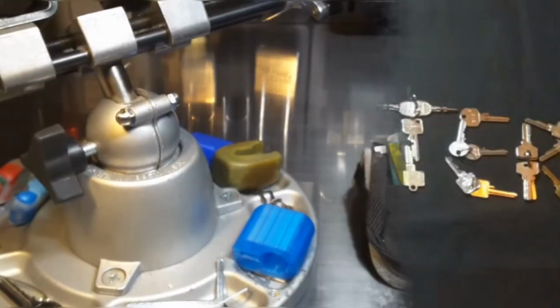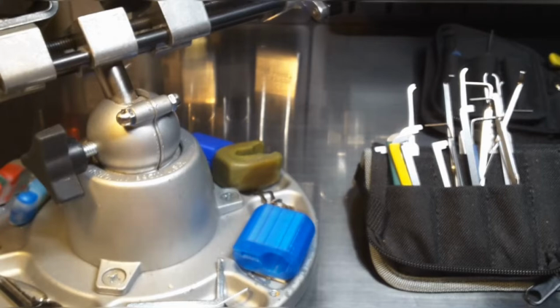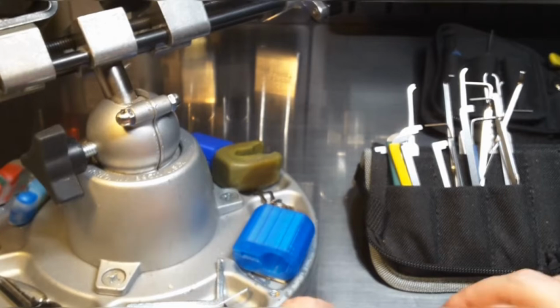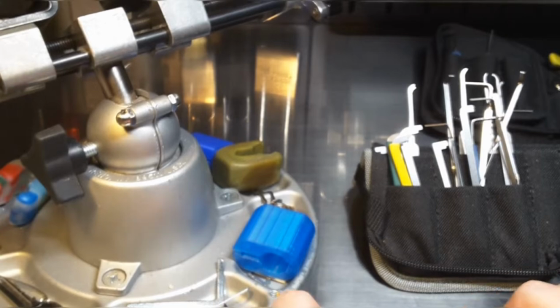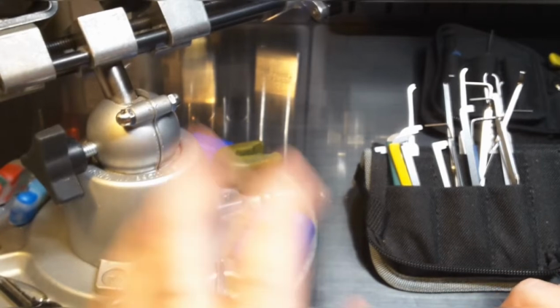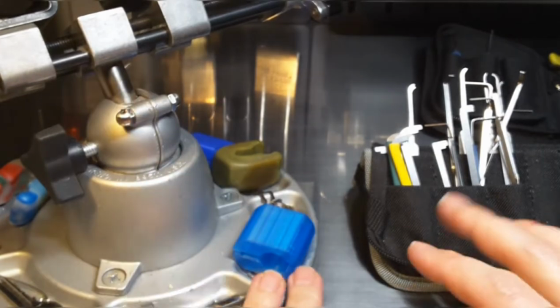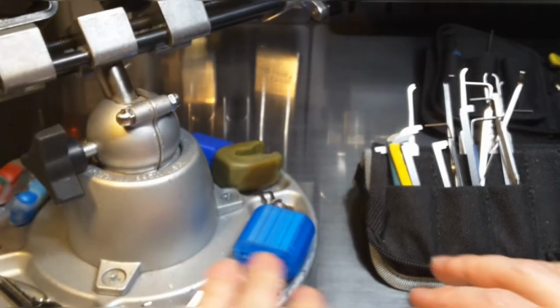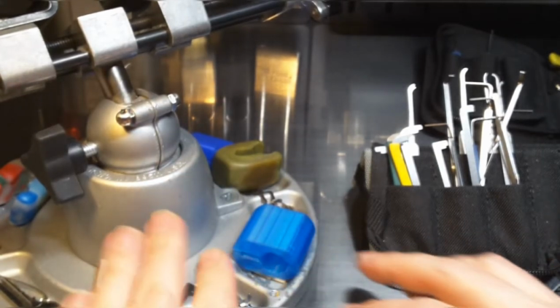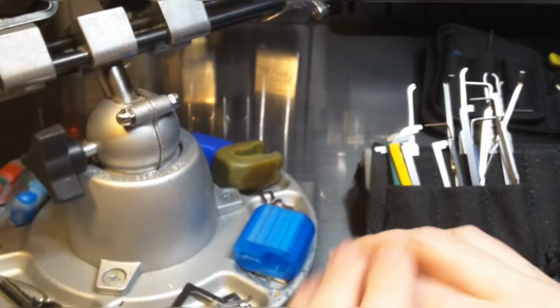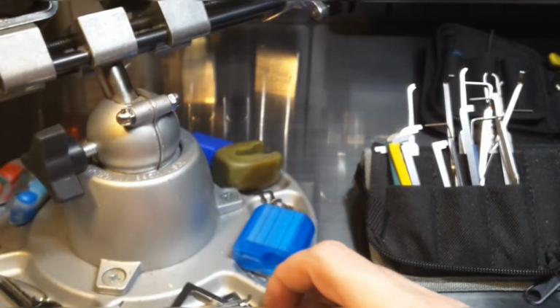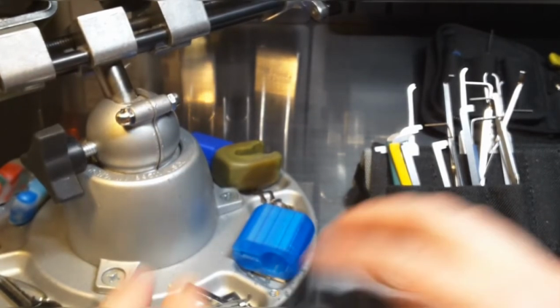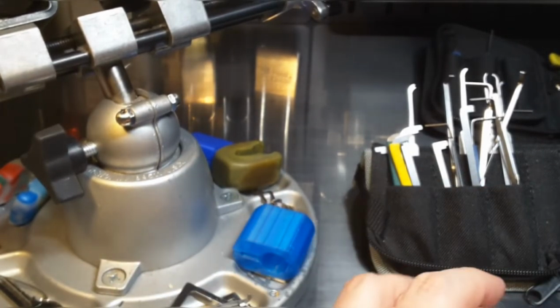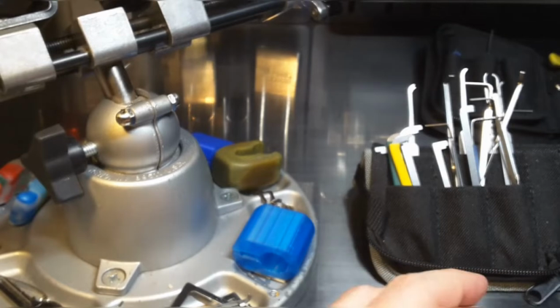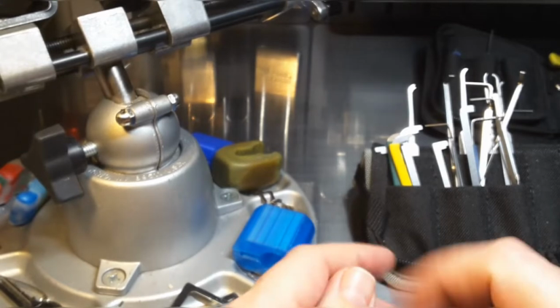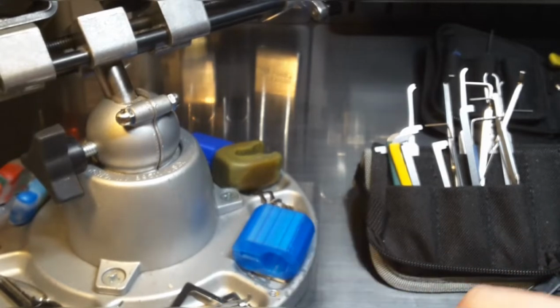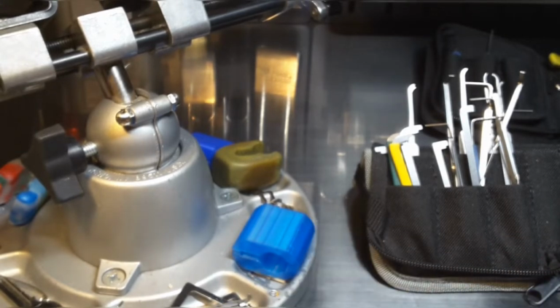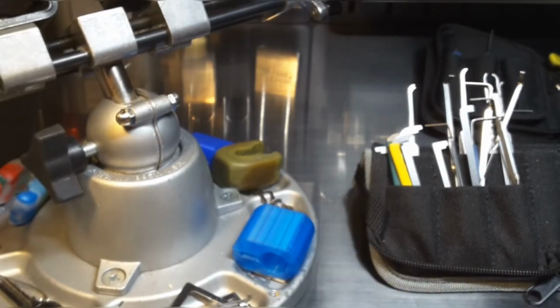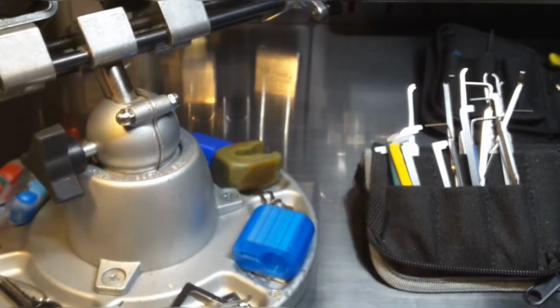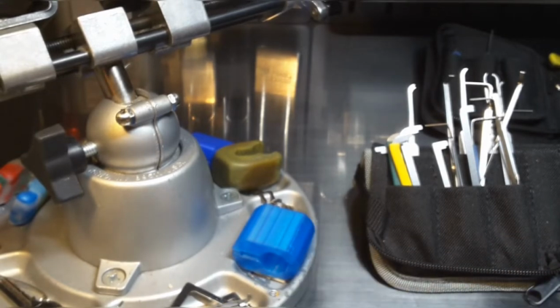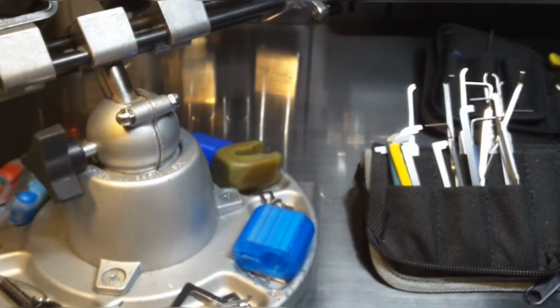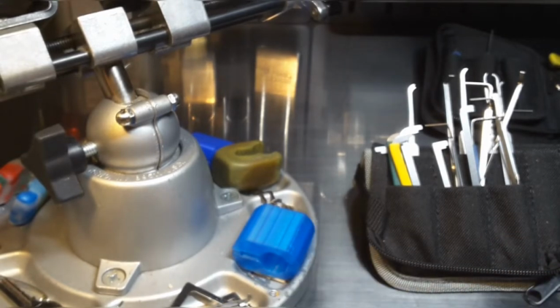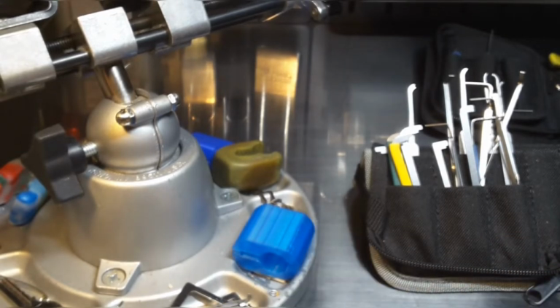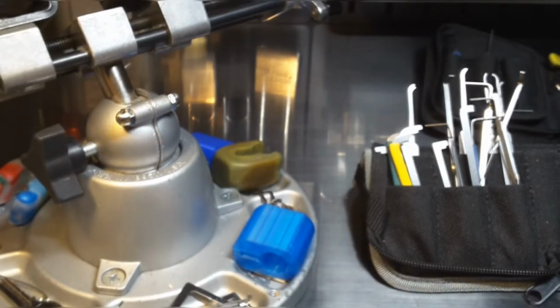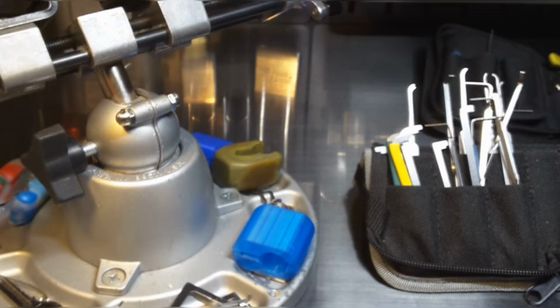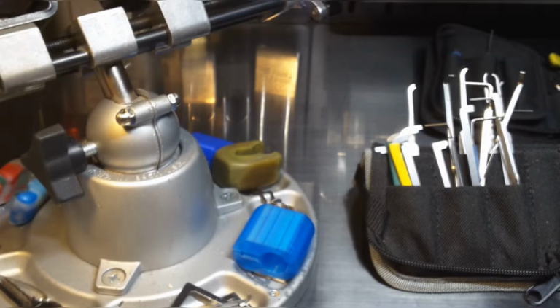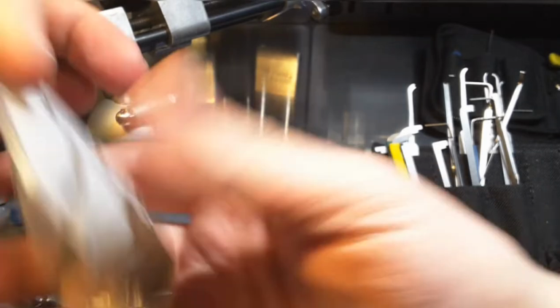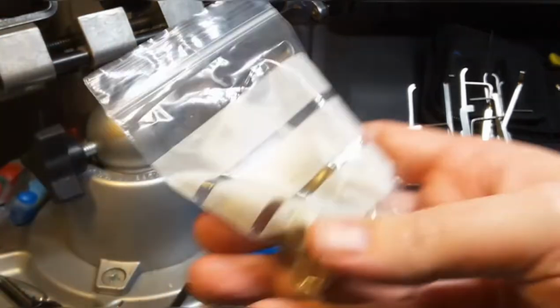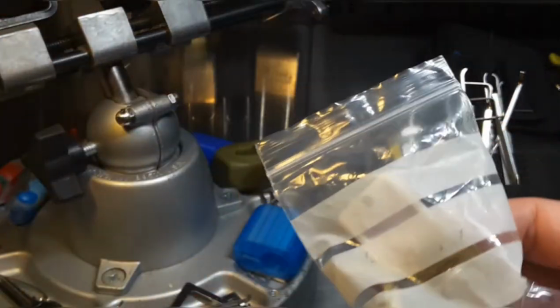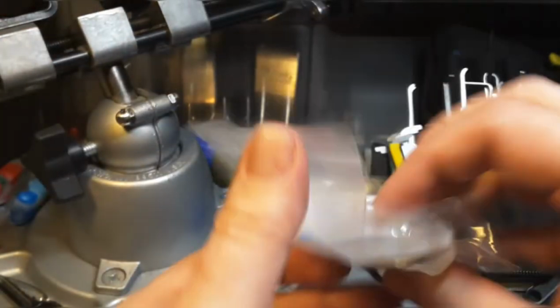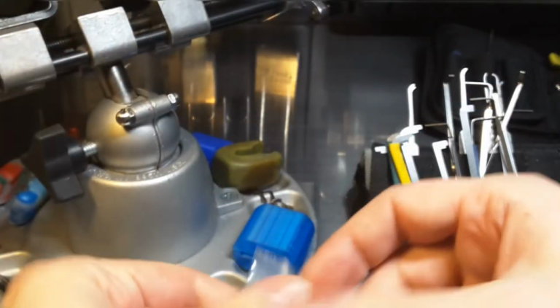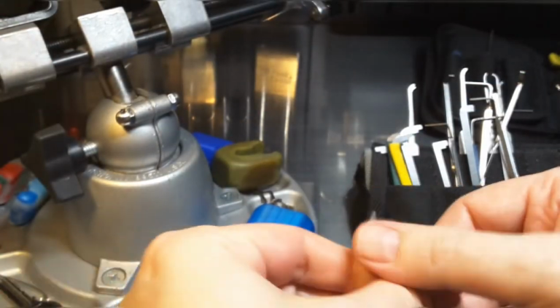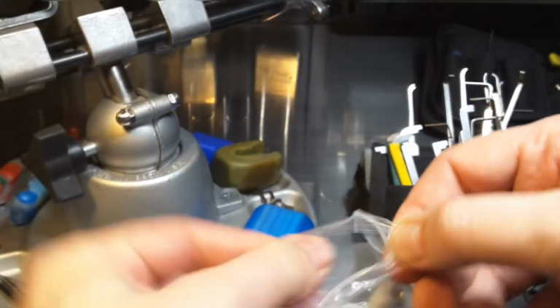Hello, Keymaster here. Welcome back. I have to pick a challenge lock today. I have a lot of challenge locks that I have to send out to other lock pickers, and I think I'll start with this one here.